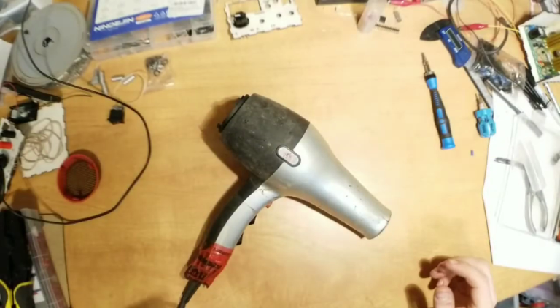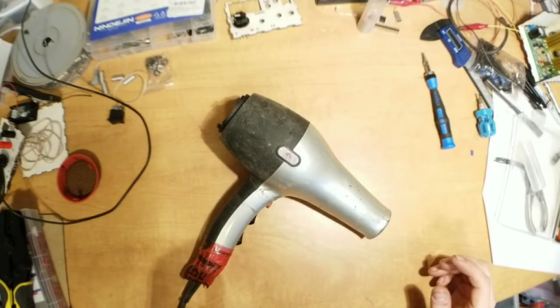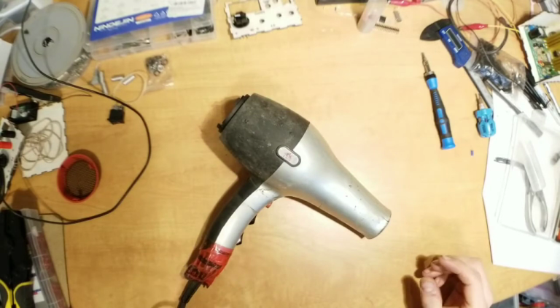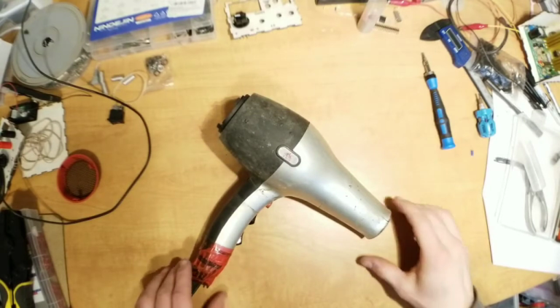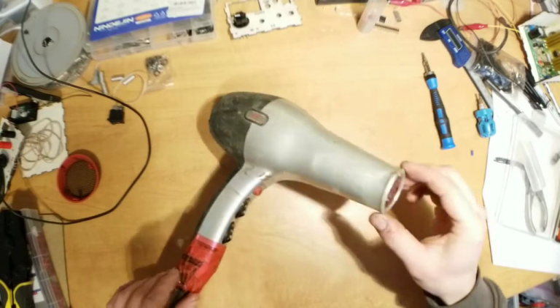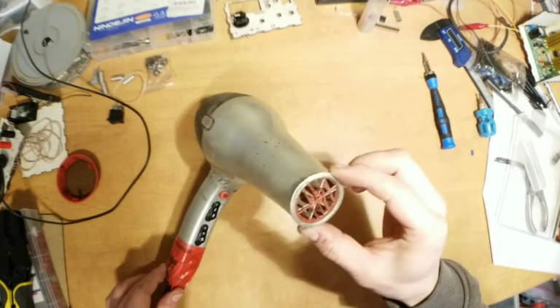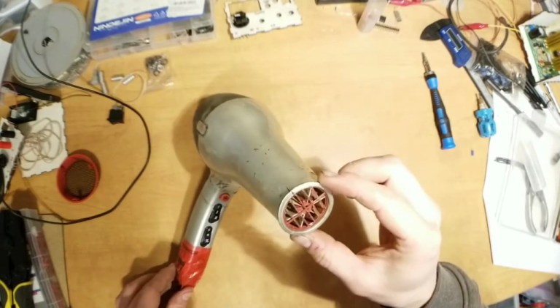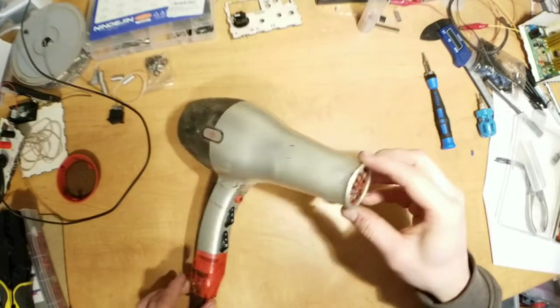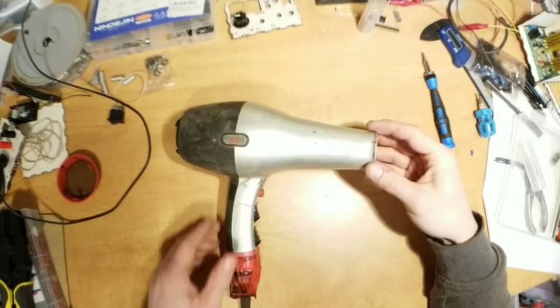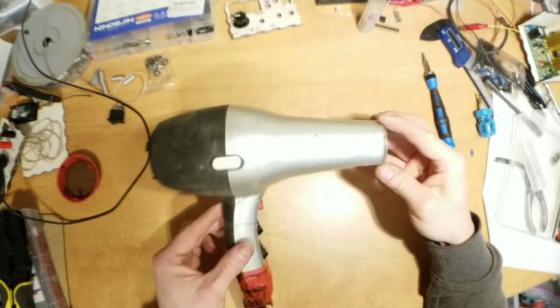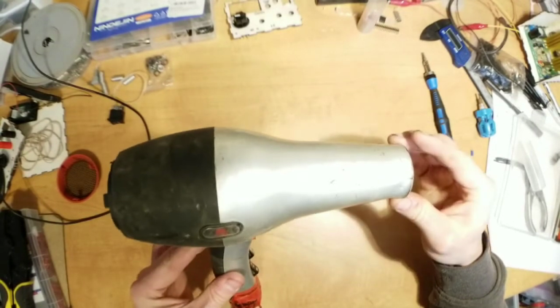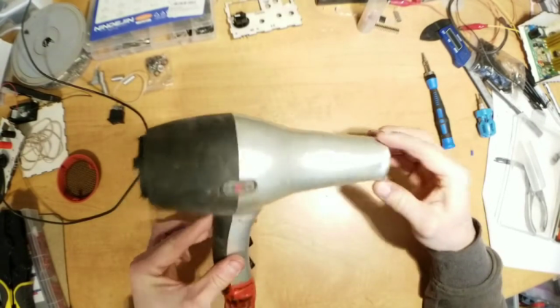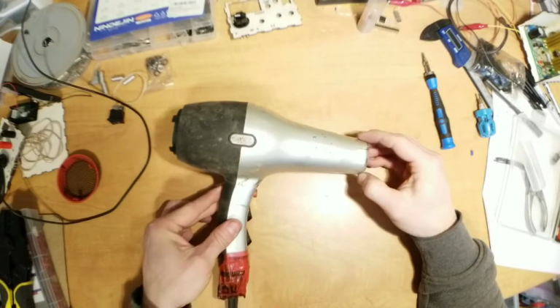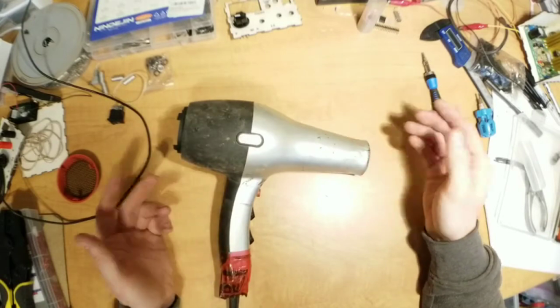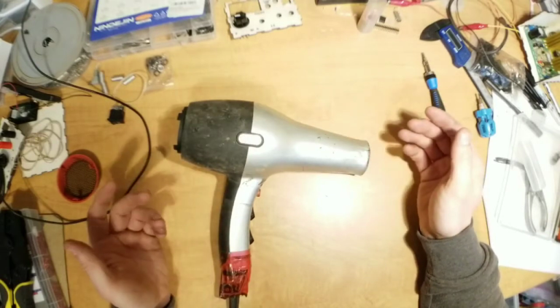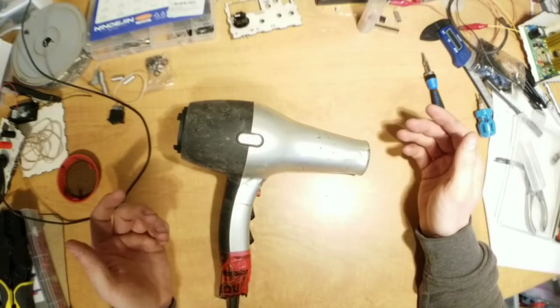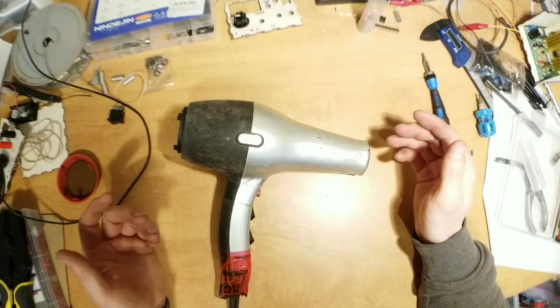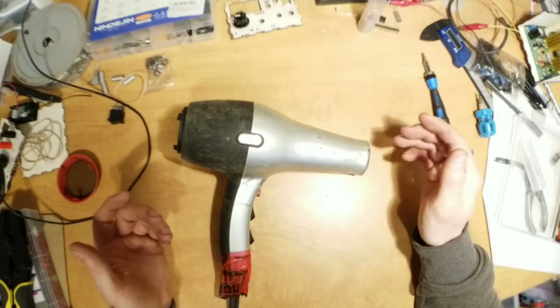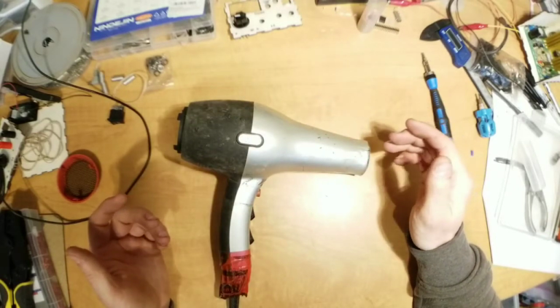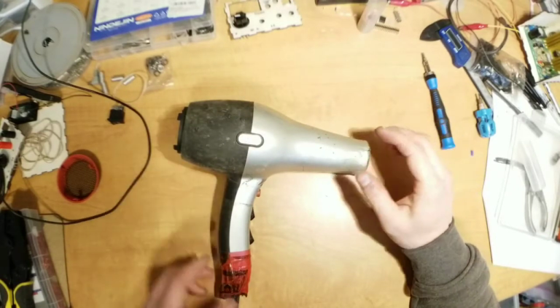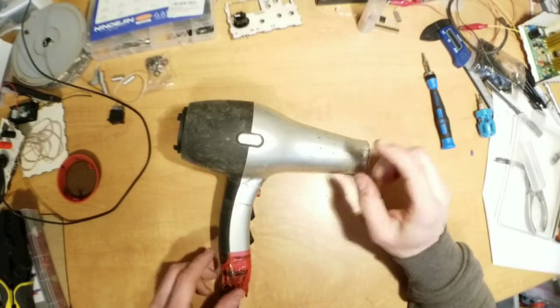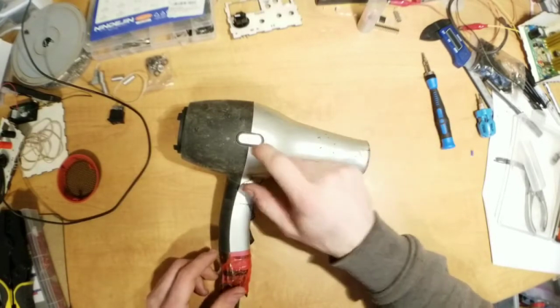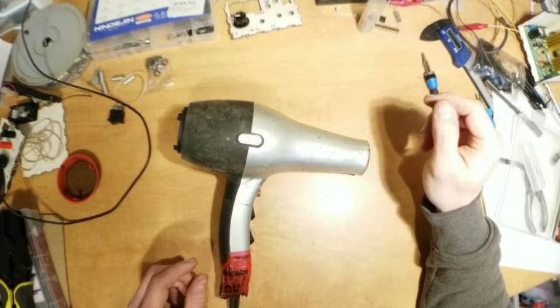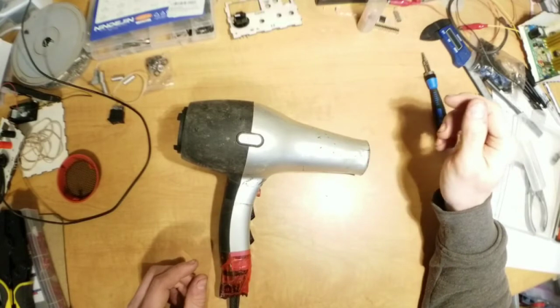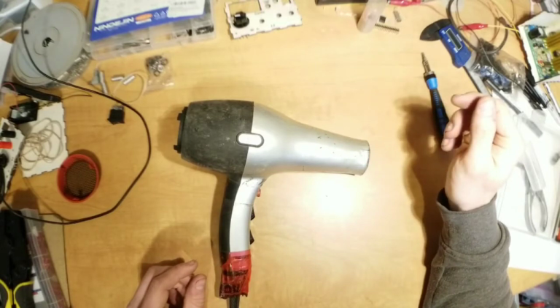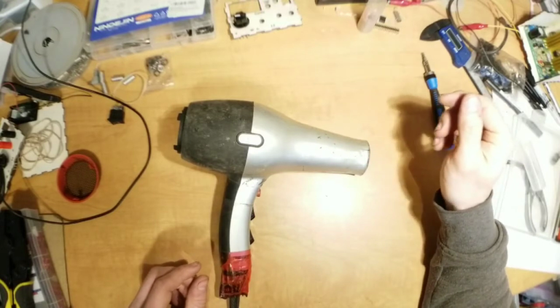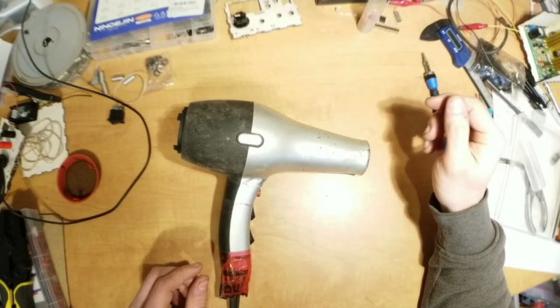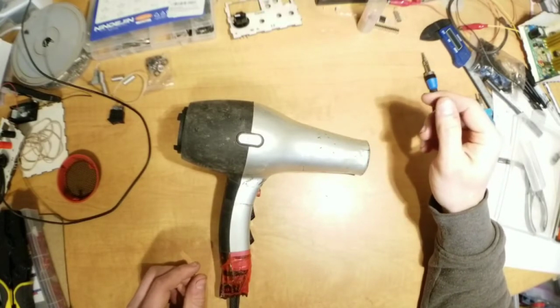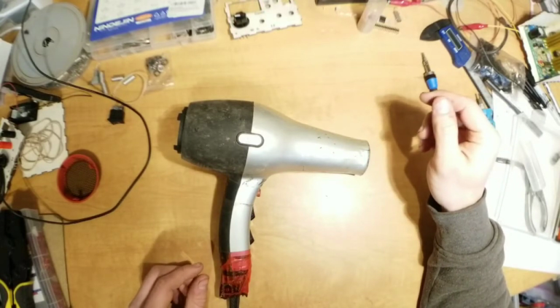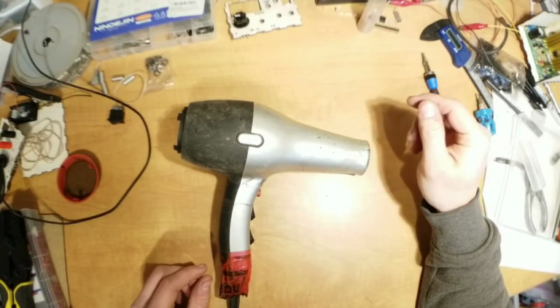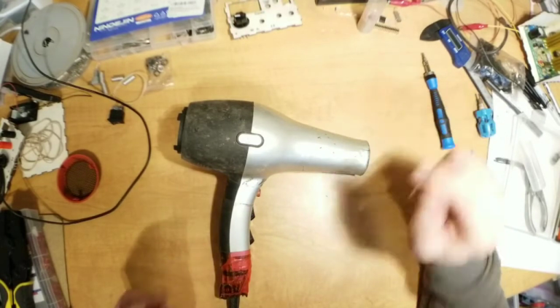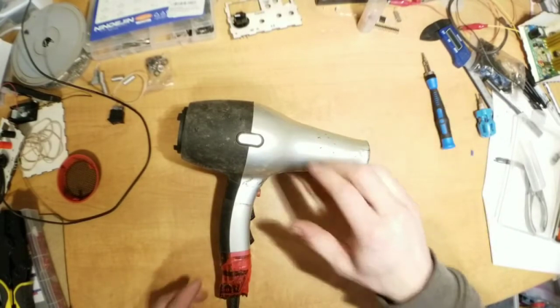I'm going to take apart my forge blower, which is this high-tech piece of salon equipment, and see how I can convert it from 120 volts to 12 volts. I believe what's inside is a standard universal motor, so we should be able to run it on 12 volts. We're going to see.